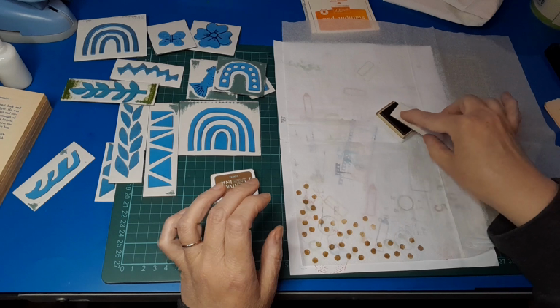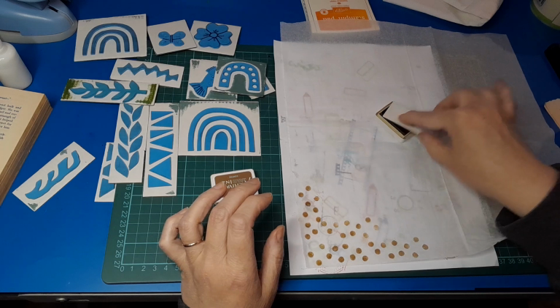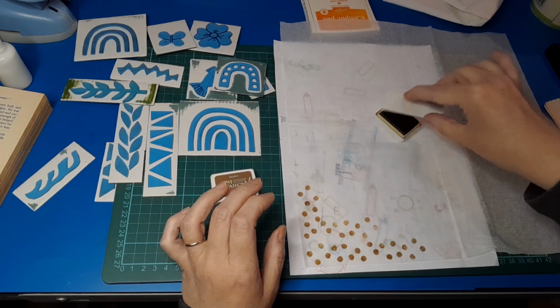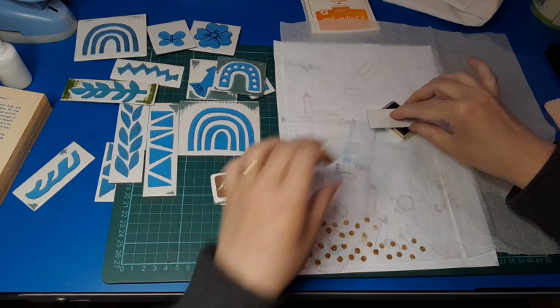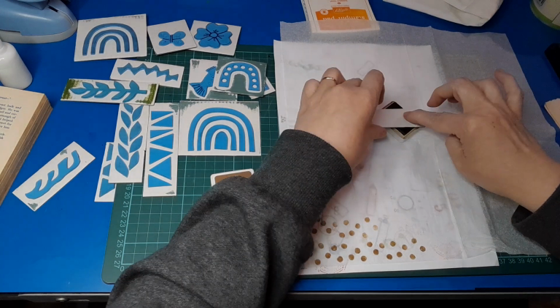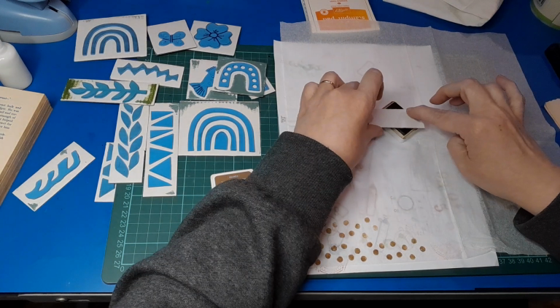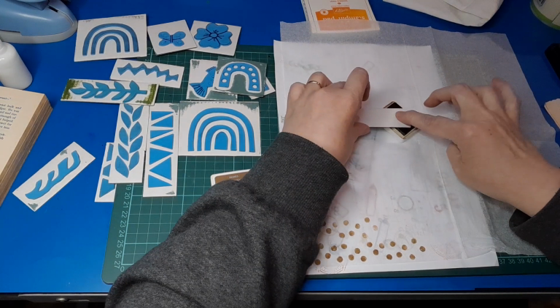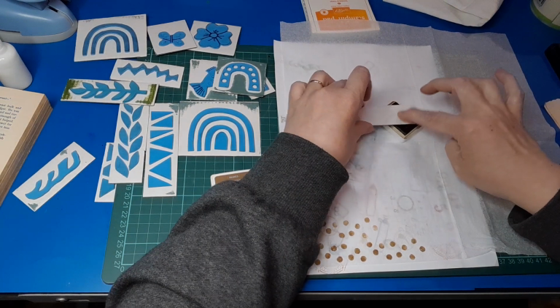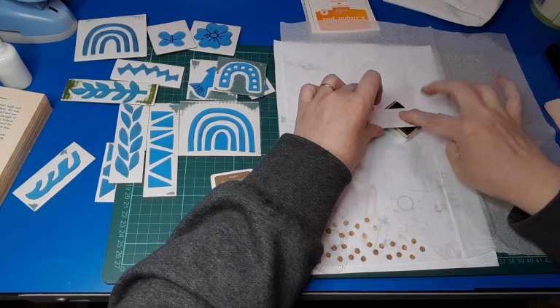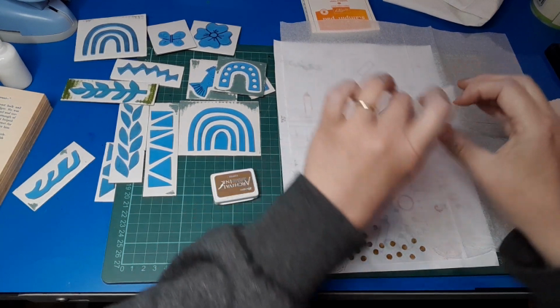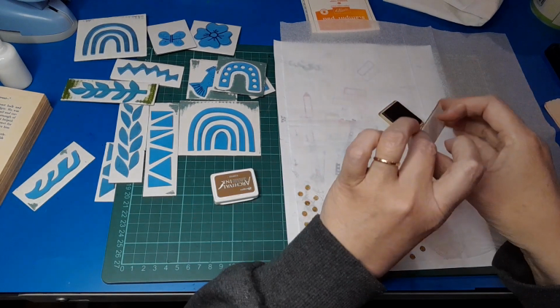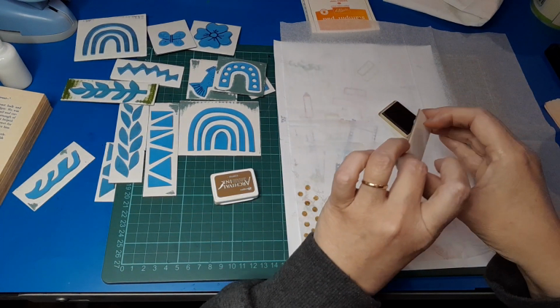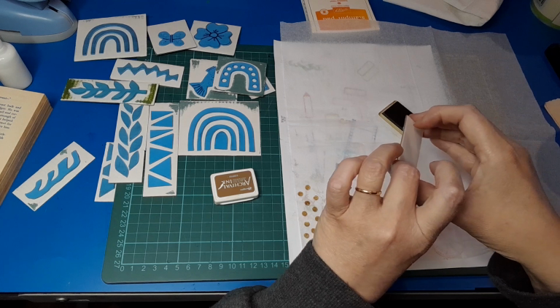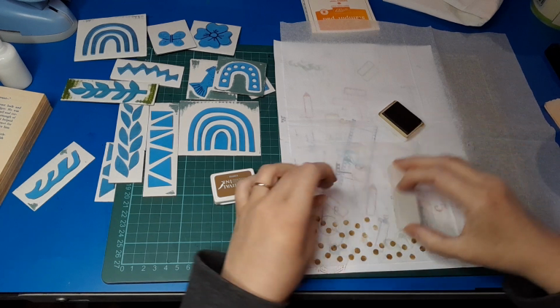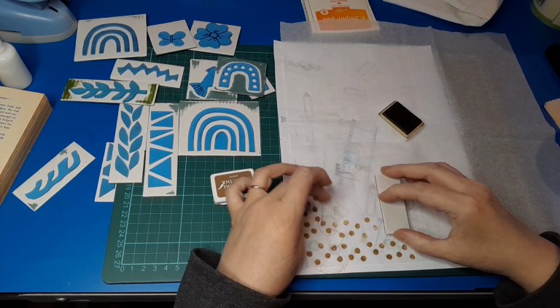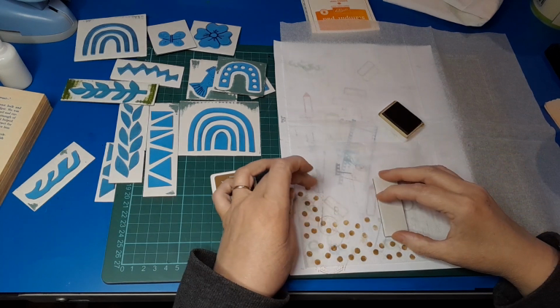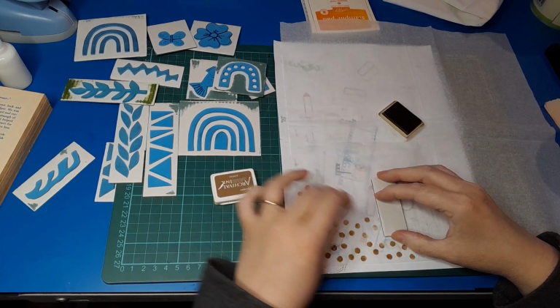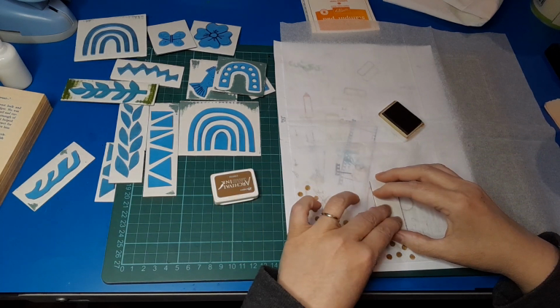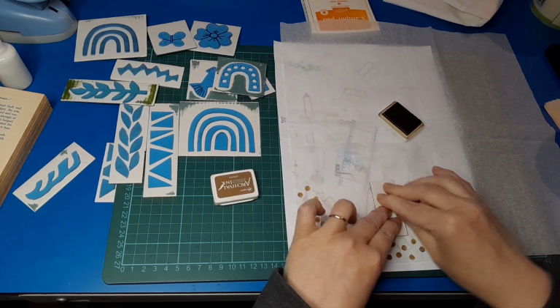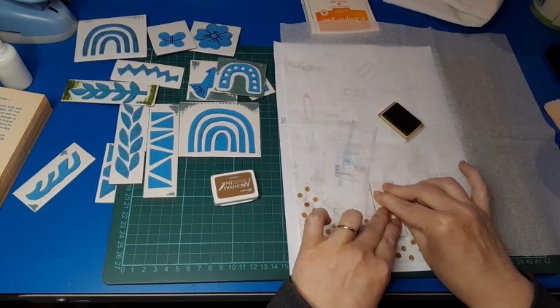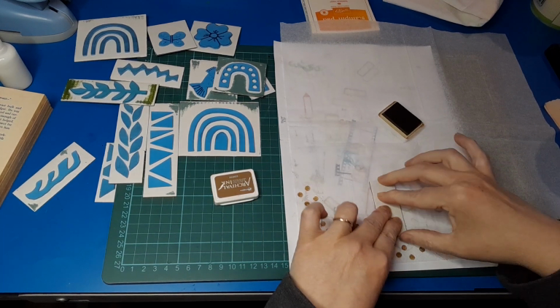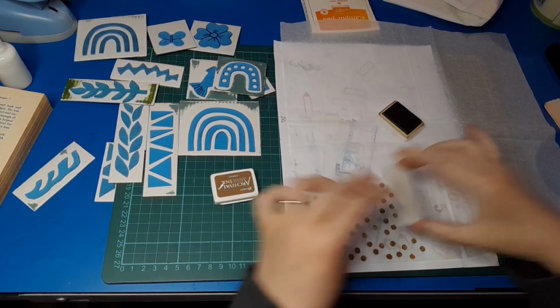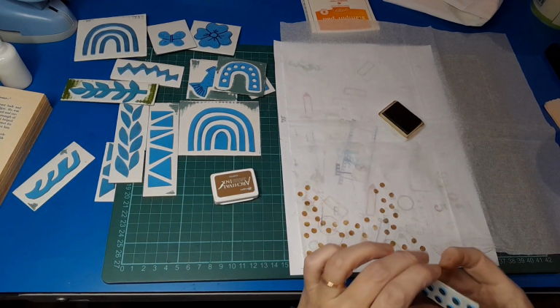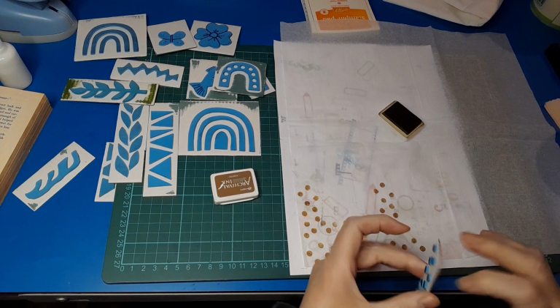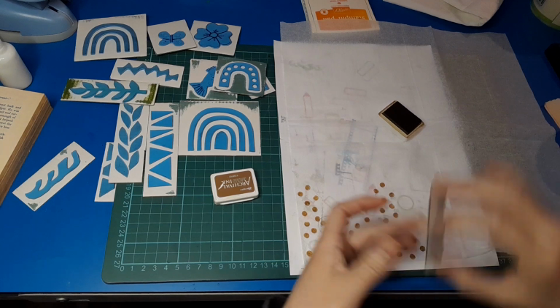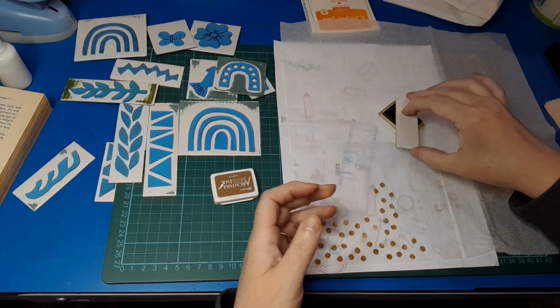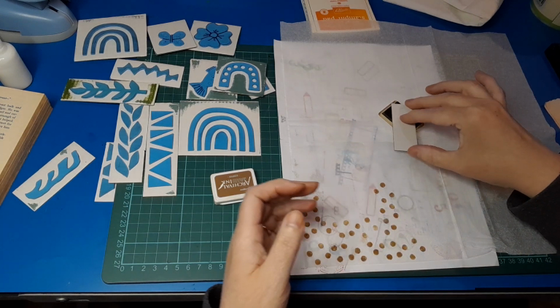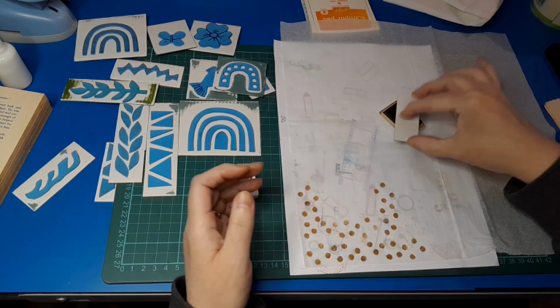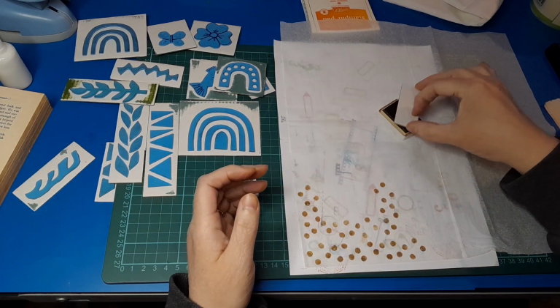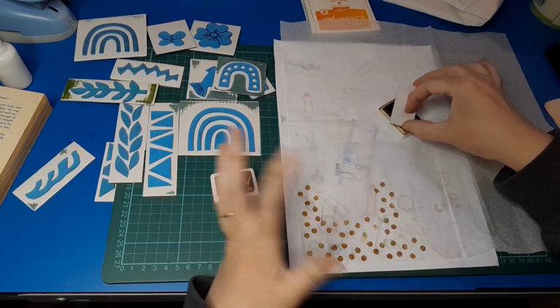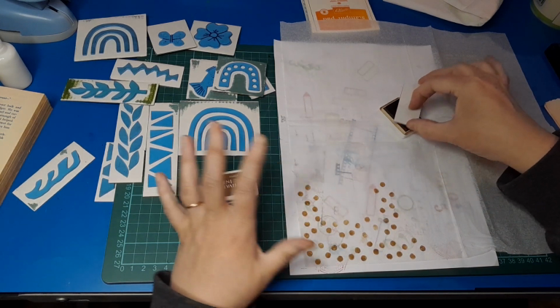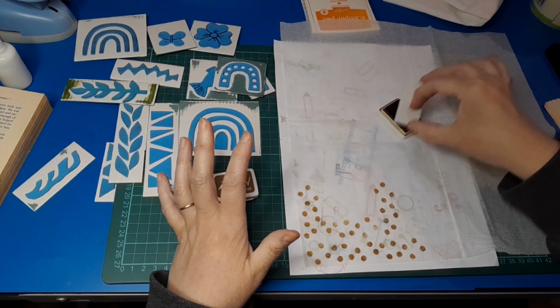I'm not going to do the whole thing with the same stamp, because I think that would be quite boring to watch and quite boring for me to do as well. I'm also mixing up the direction so it's not too repetitive.